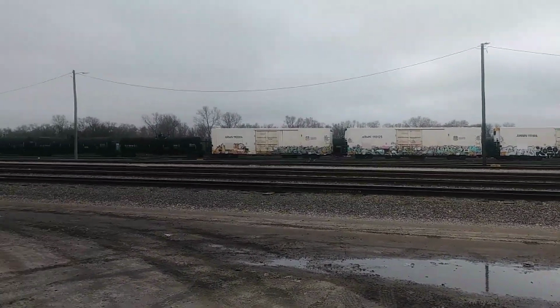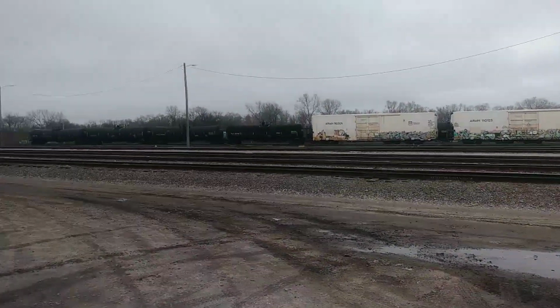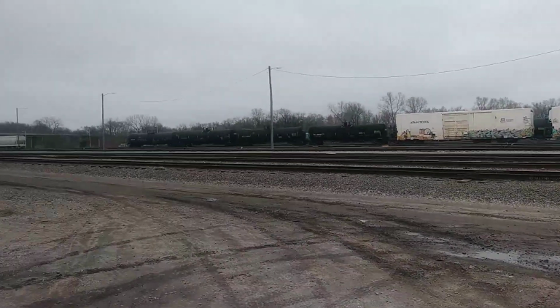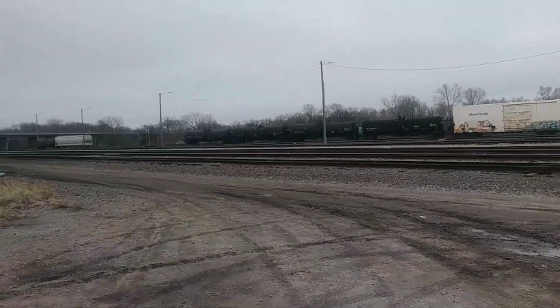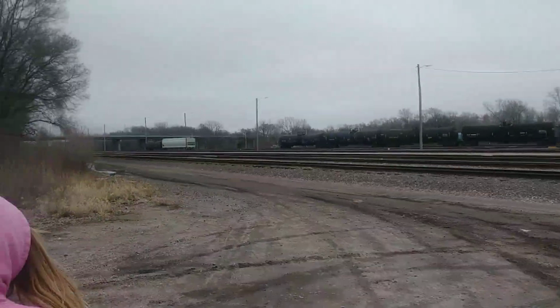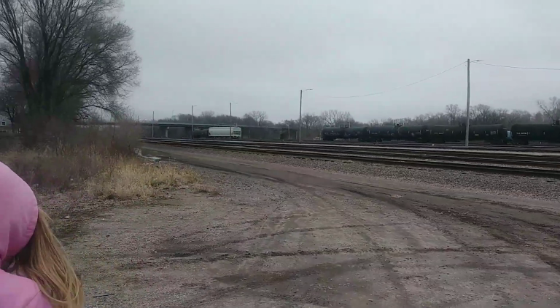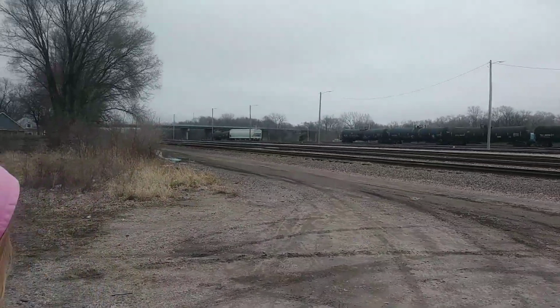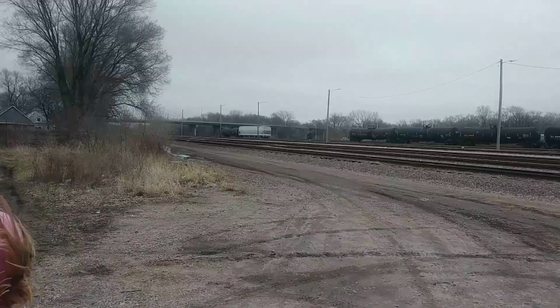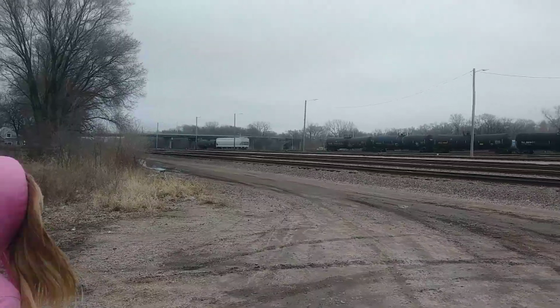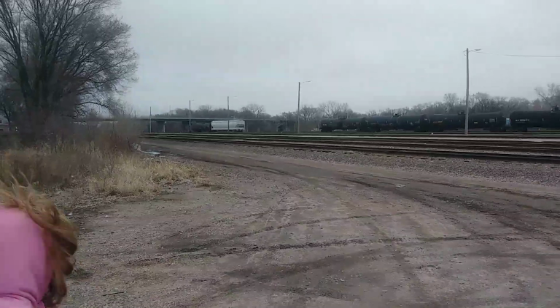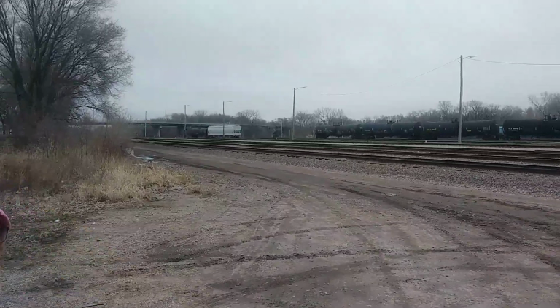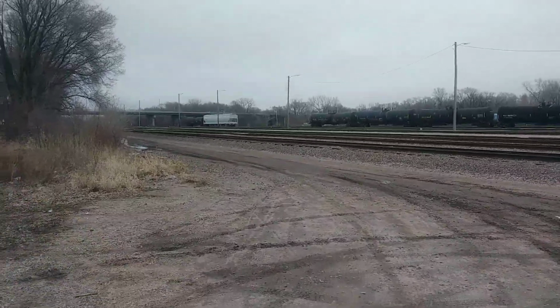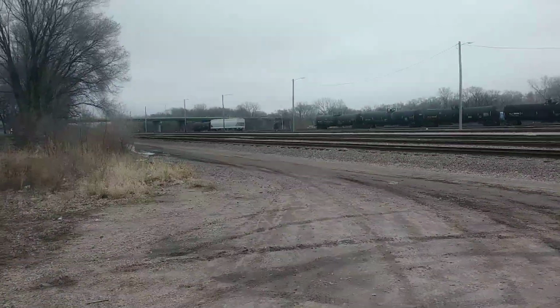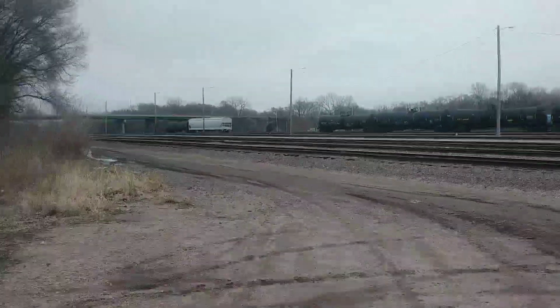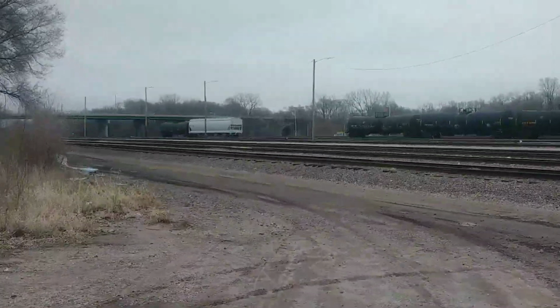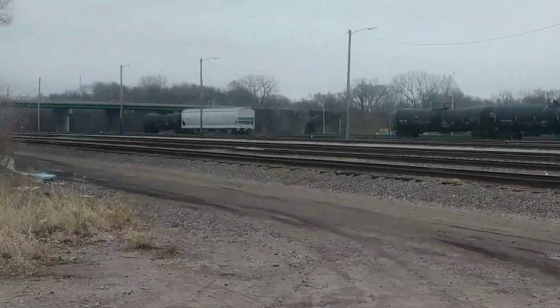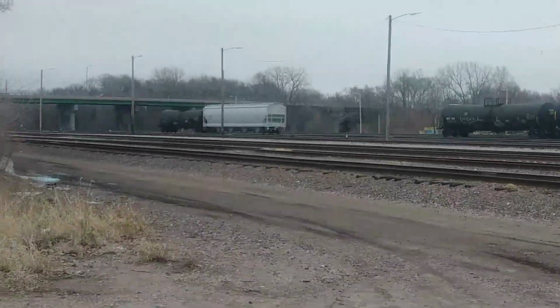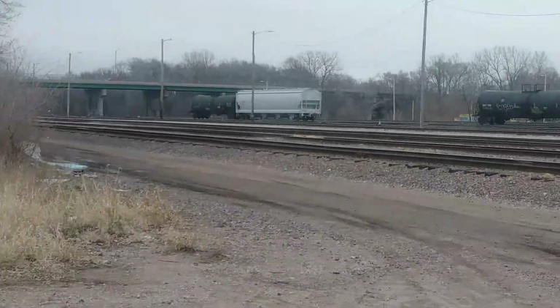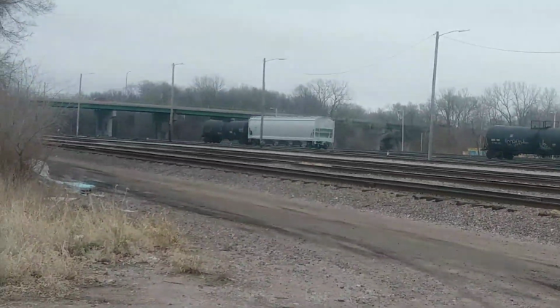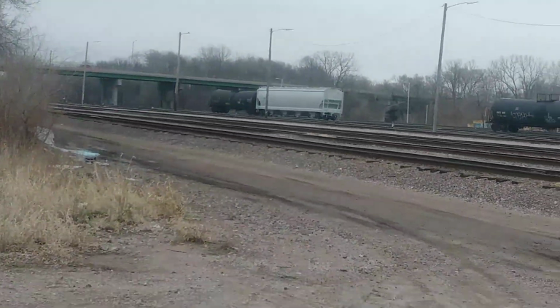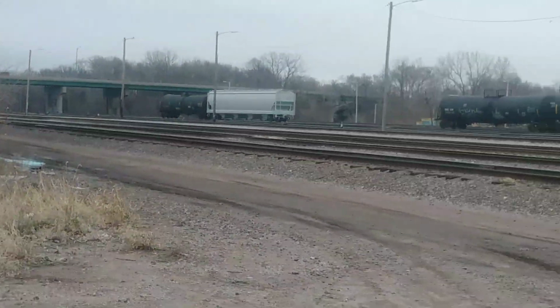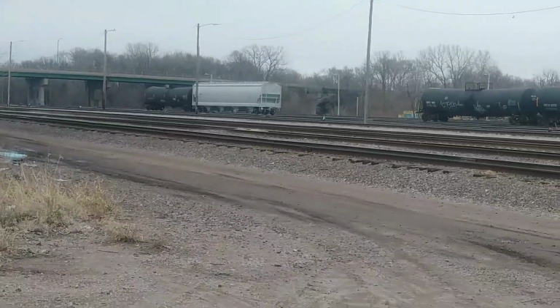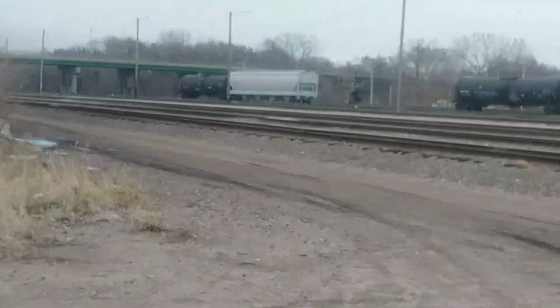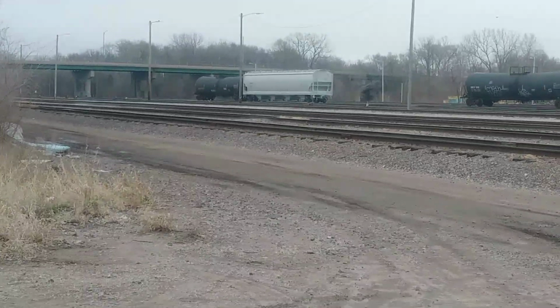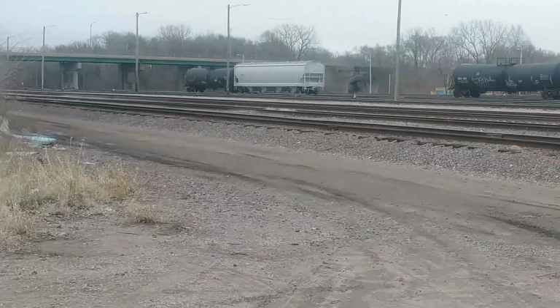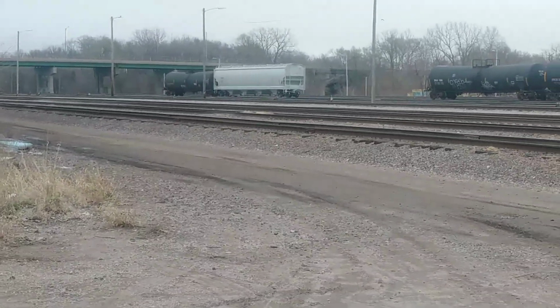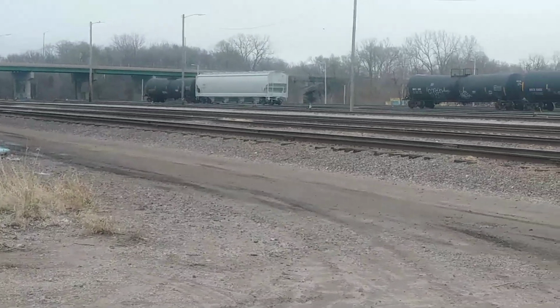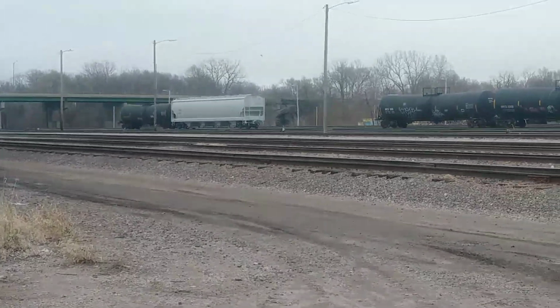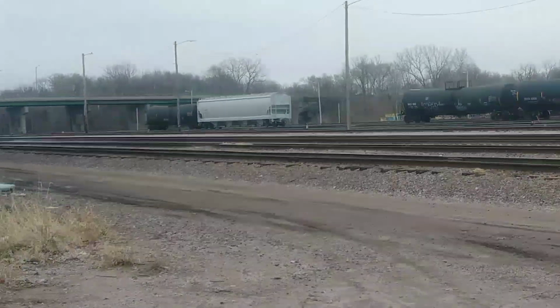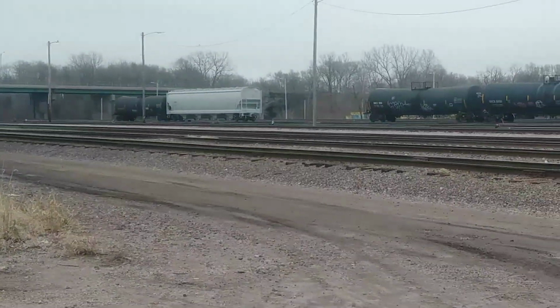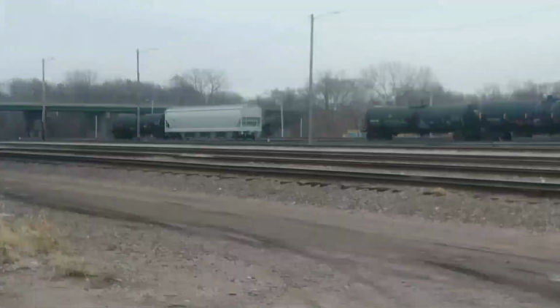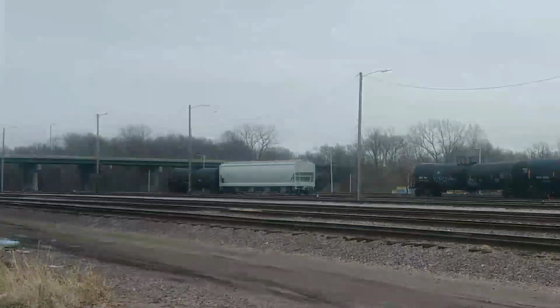Boom! Oh, here comes some more tanker and covered hopper. My kids apparently have never been out in public before — you know, it's been quarantine for a while. Hope you guys are being able to do things.